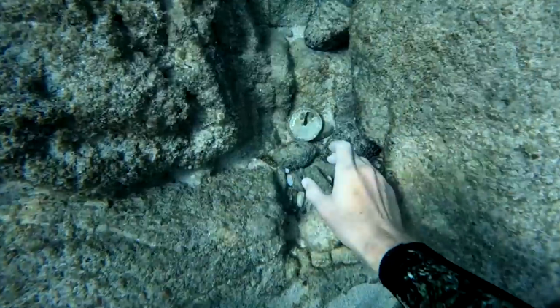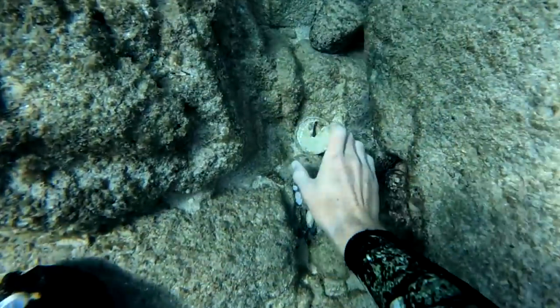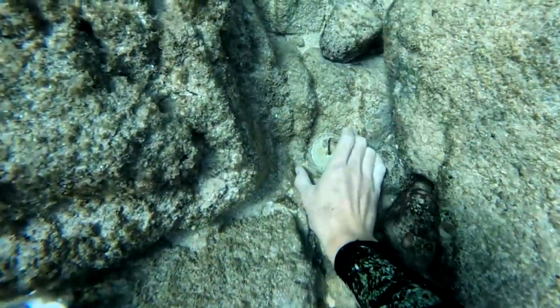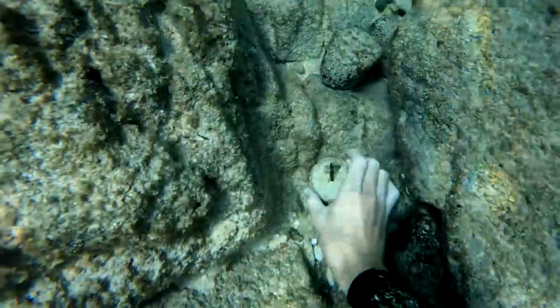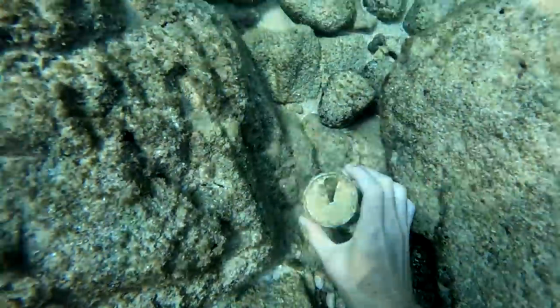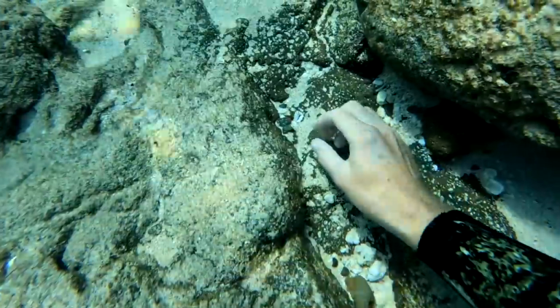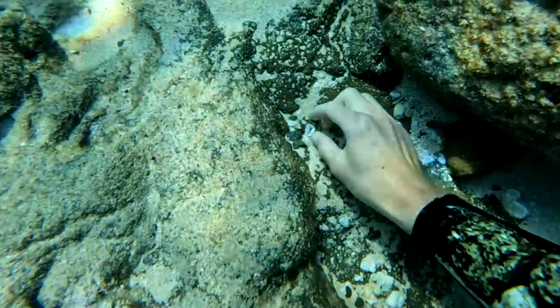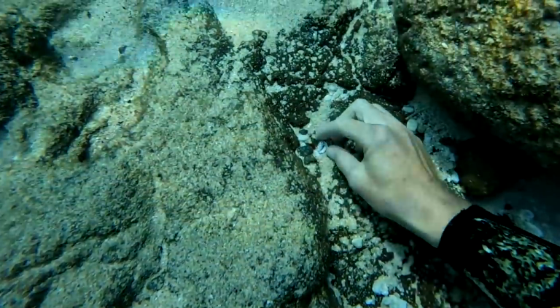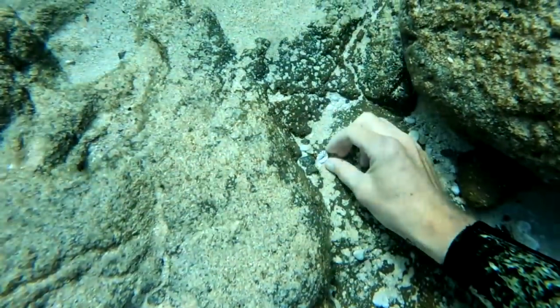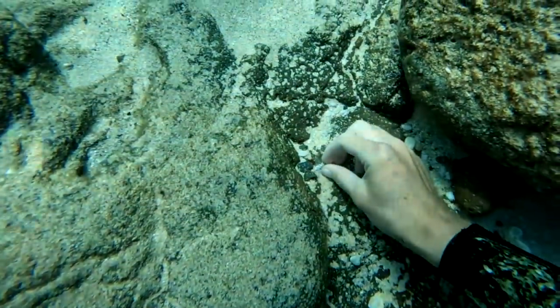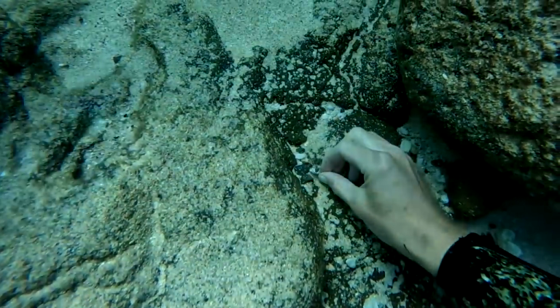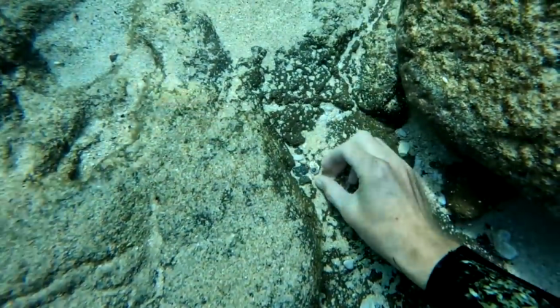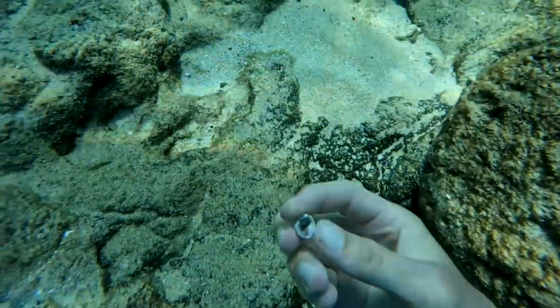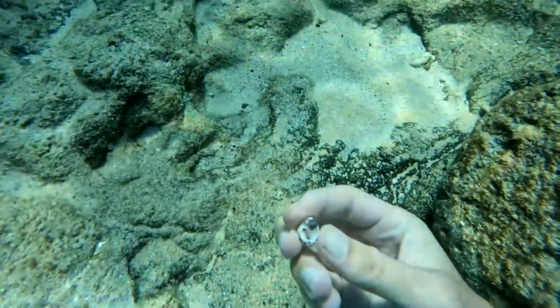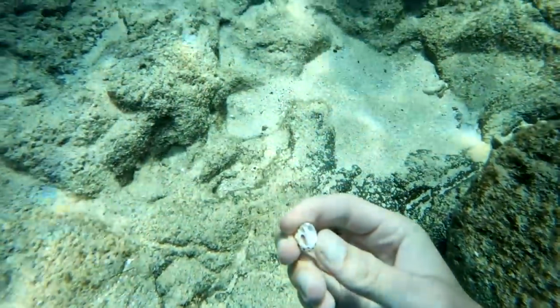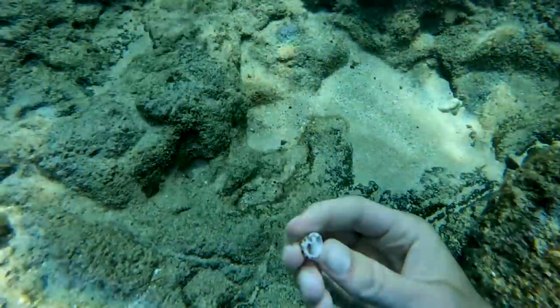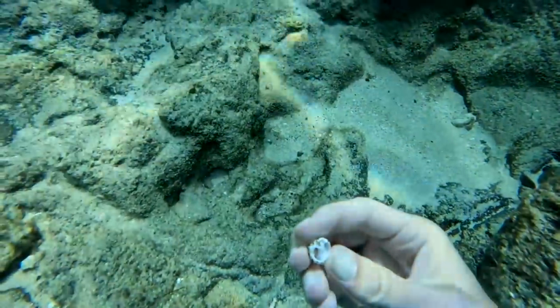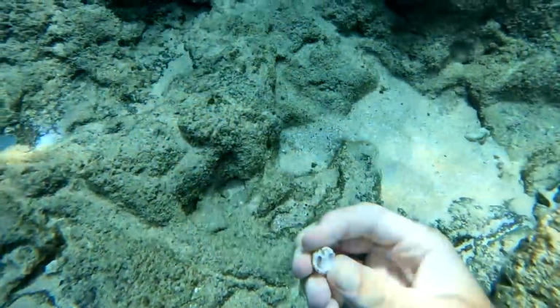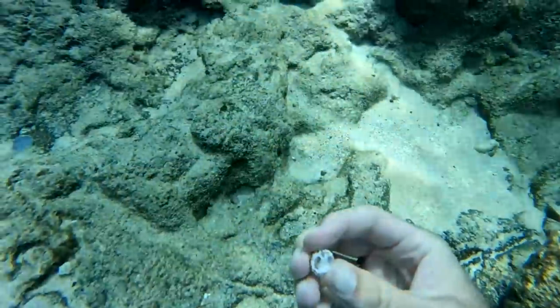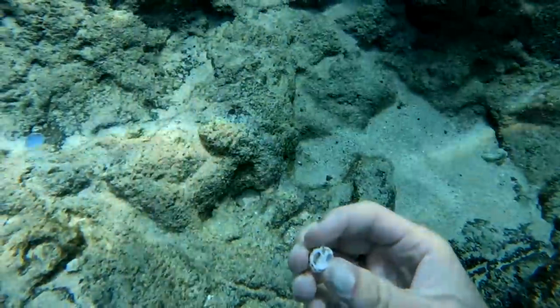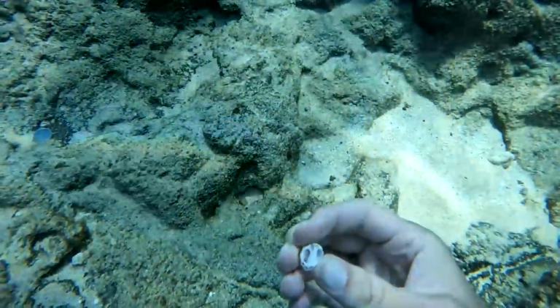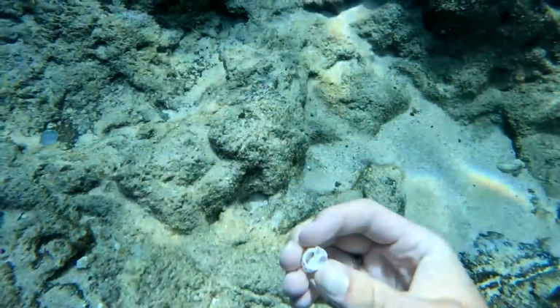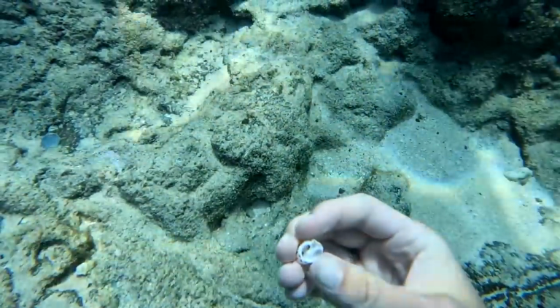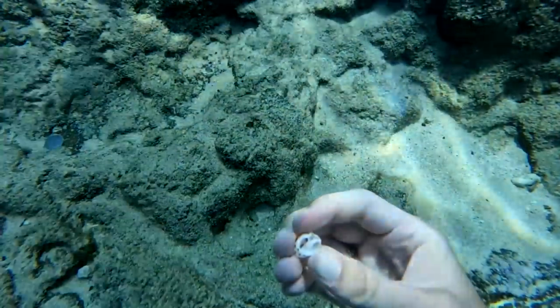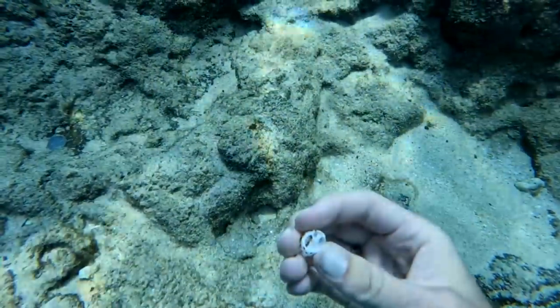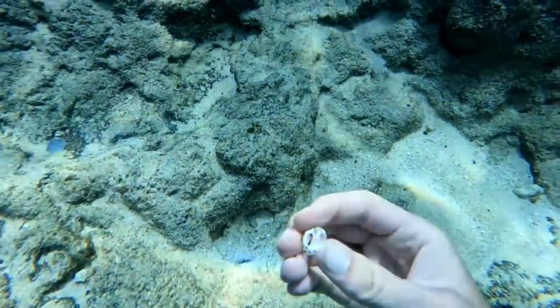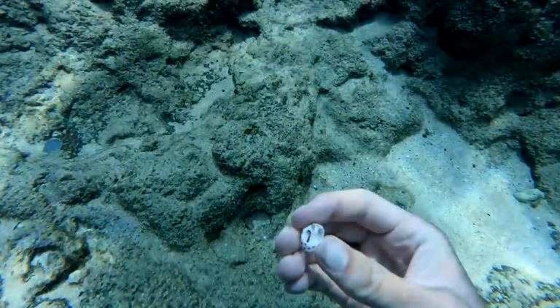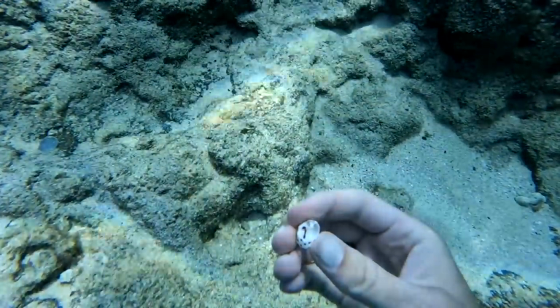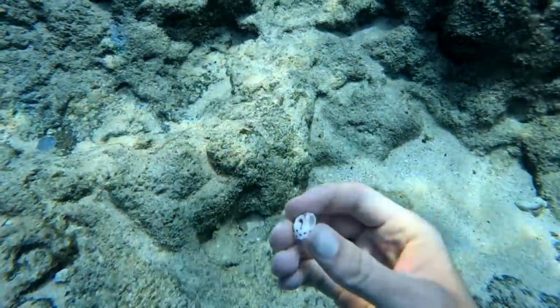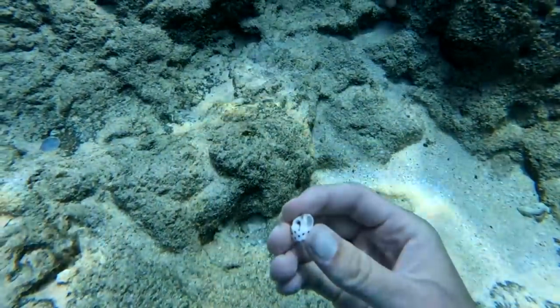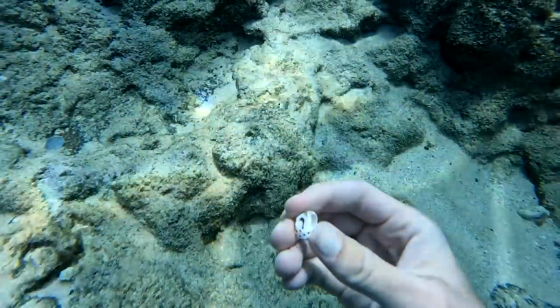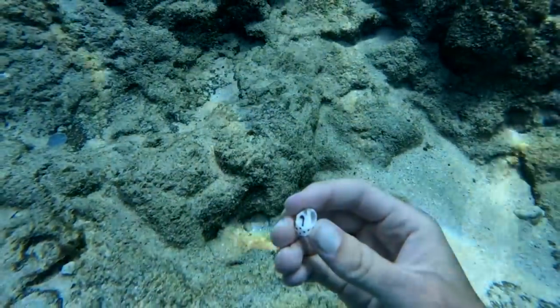Then I found another top of a soda can and a shell that looked nice, but when I looked more closely I realized it had a hermit crab living inside. I don't know if this is the best home for him, but I'm gonna leave him here so he can figure it out.